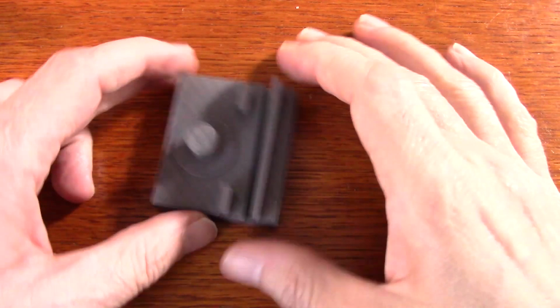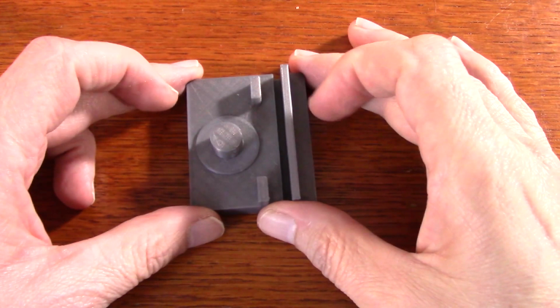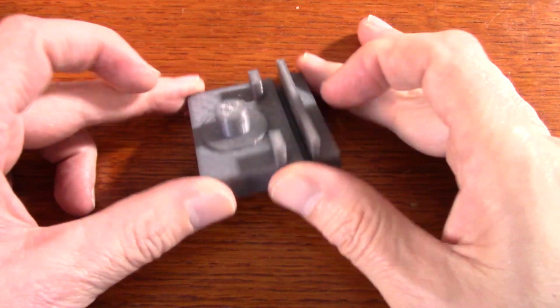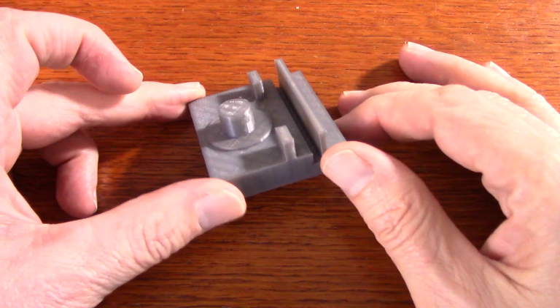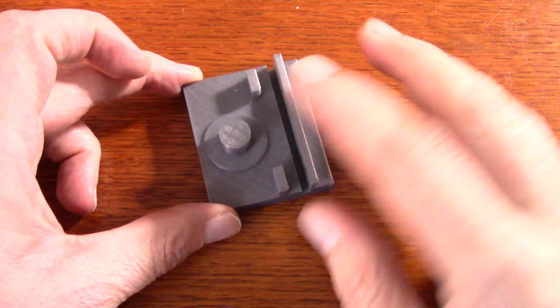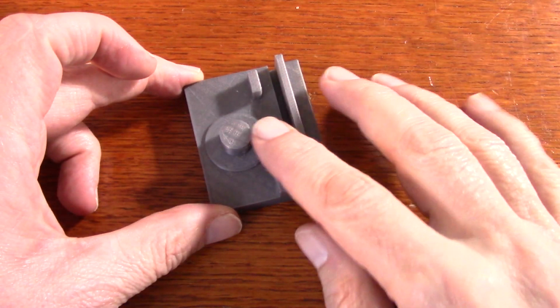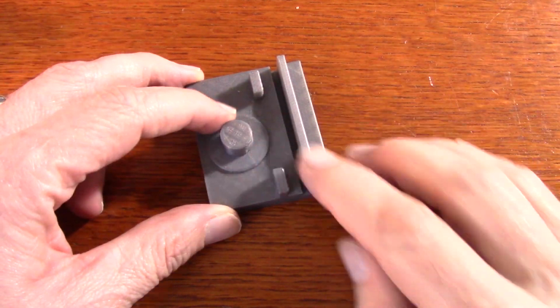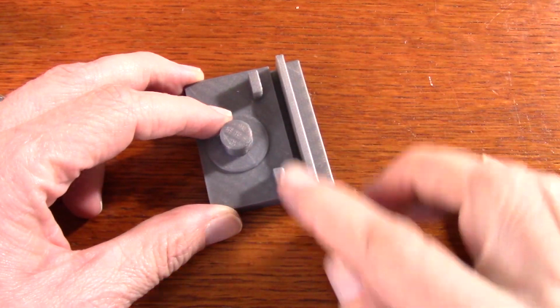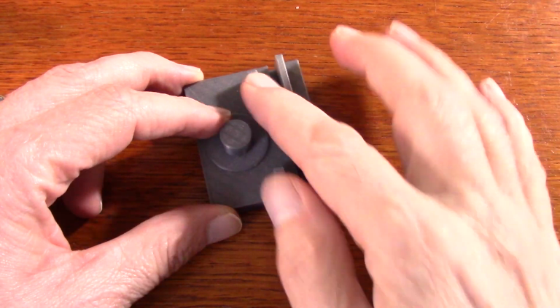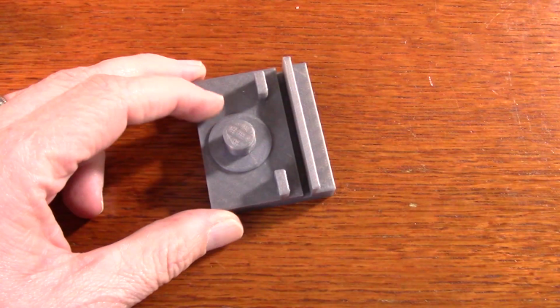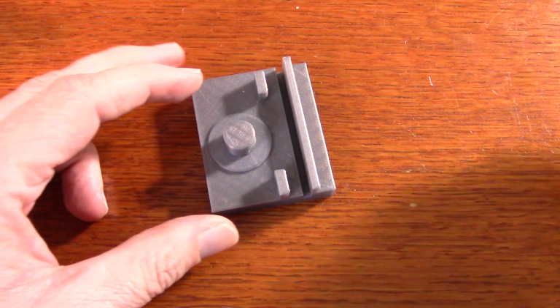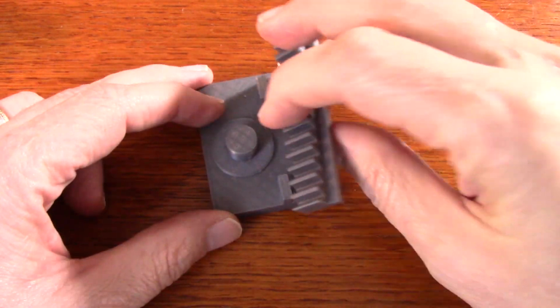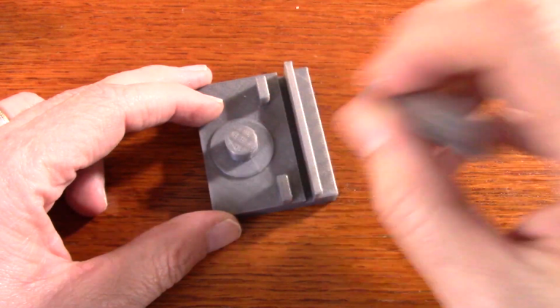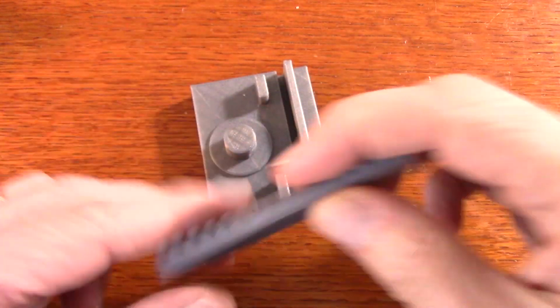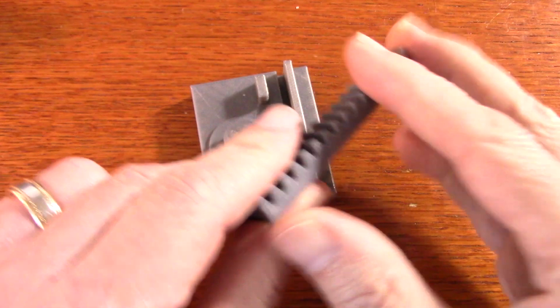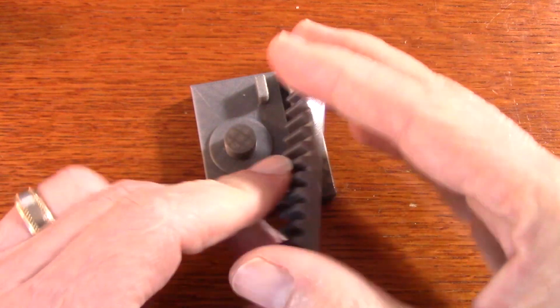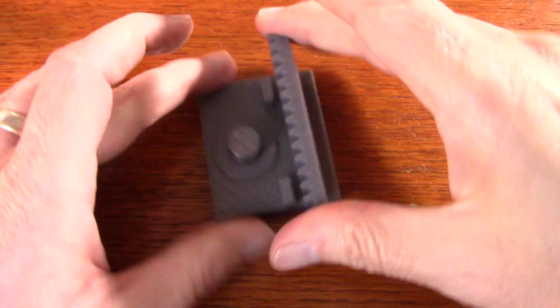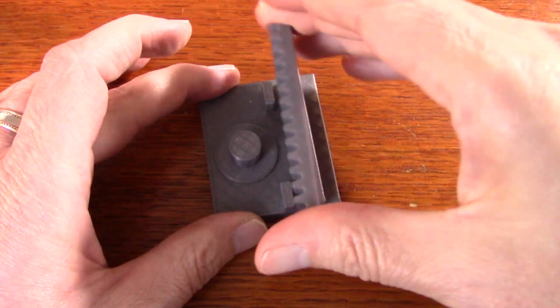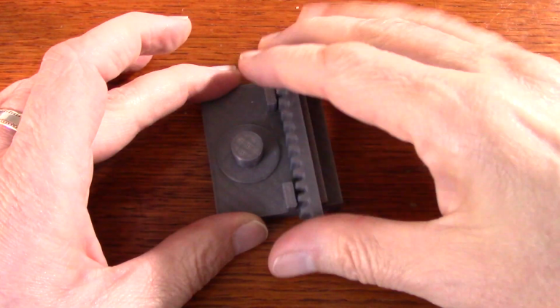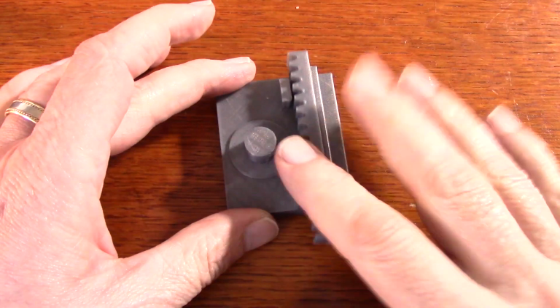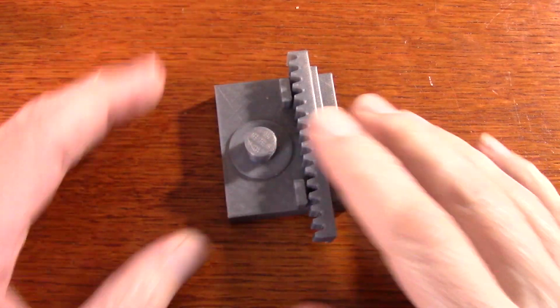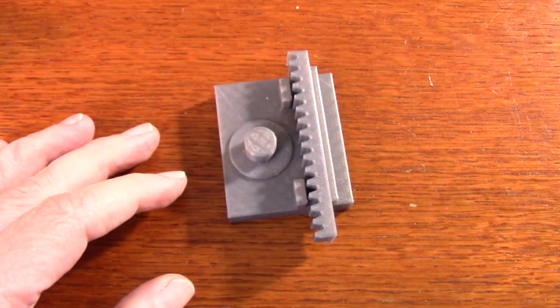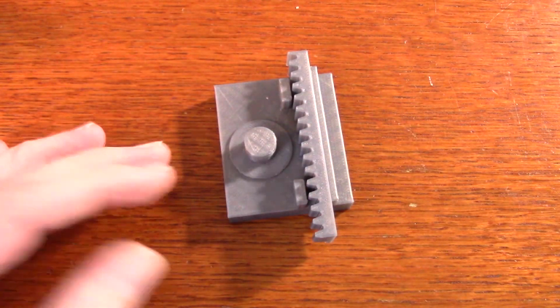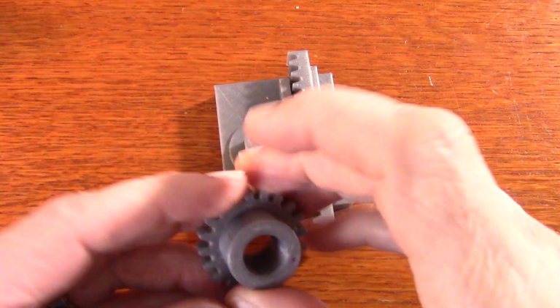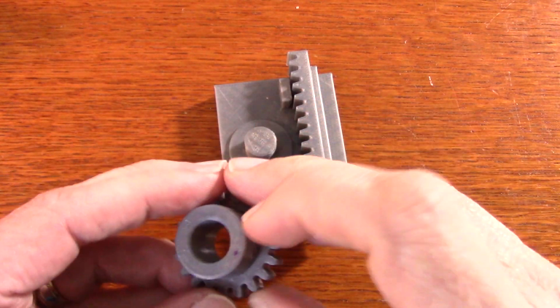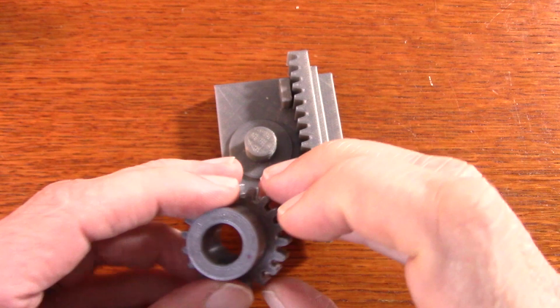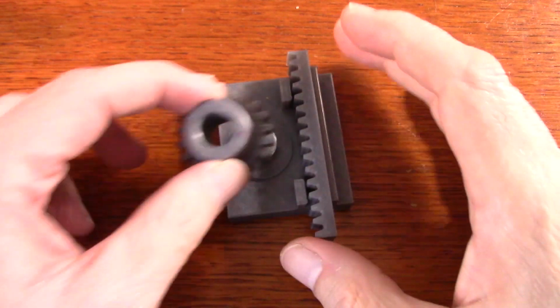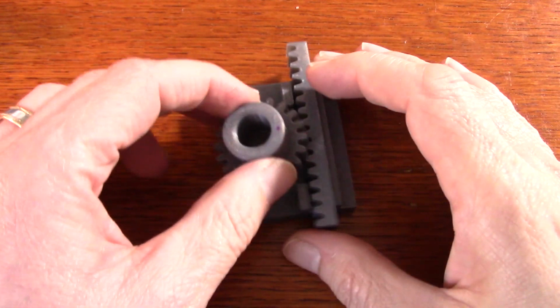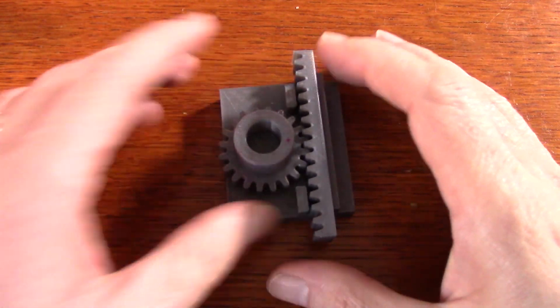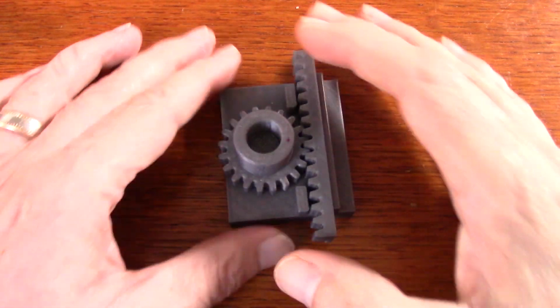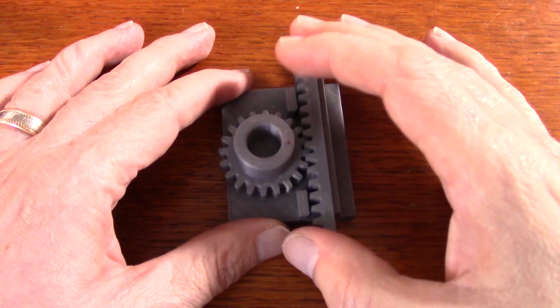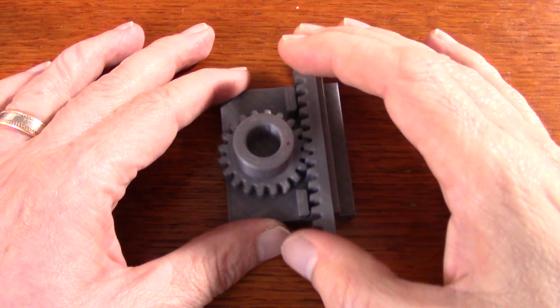I redesigned this part here so that I have a fence to help keep the rack in place, as you can see there, and then we have the rack as before, which just slides into there.